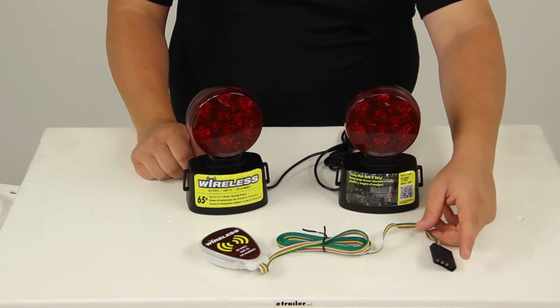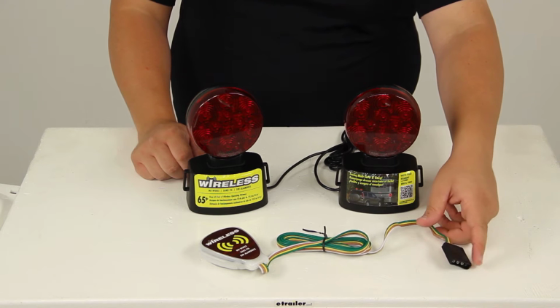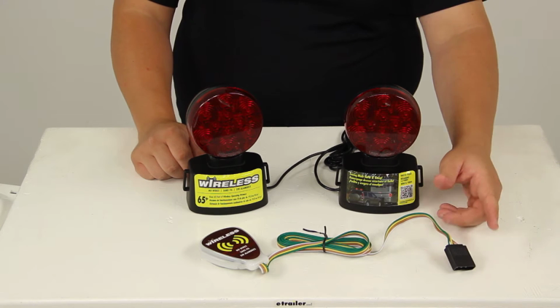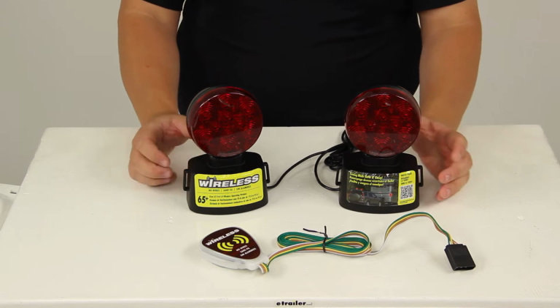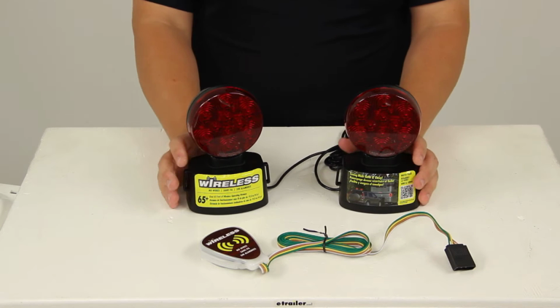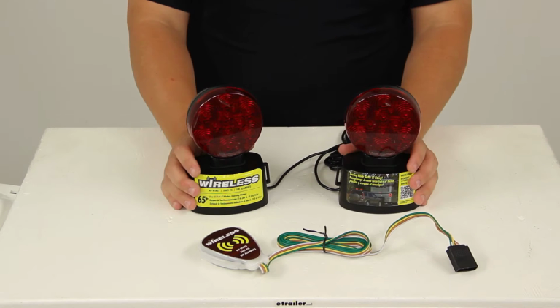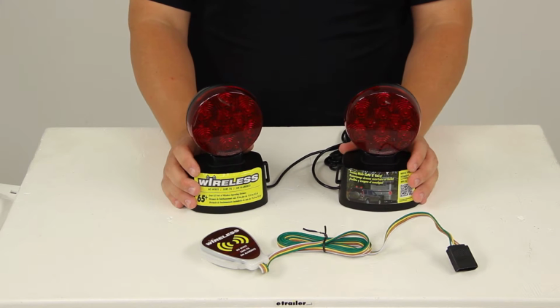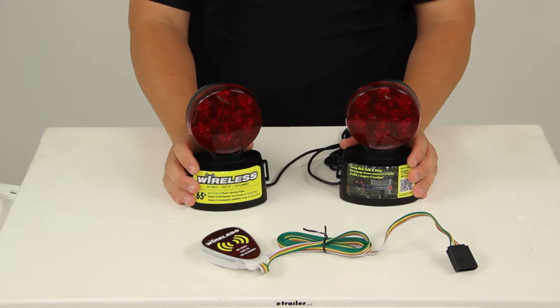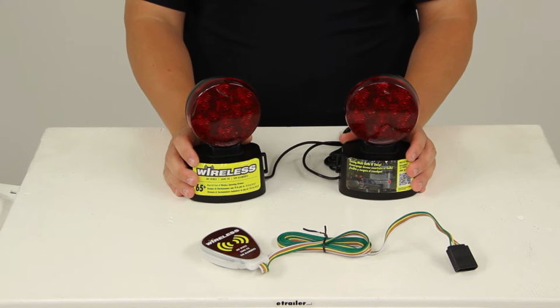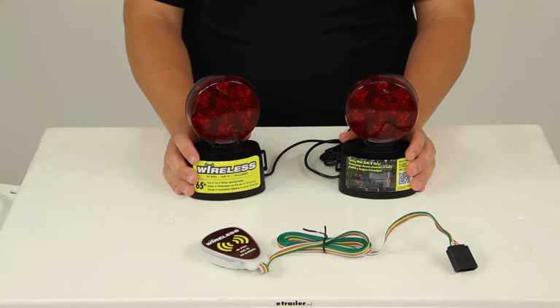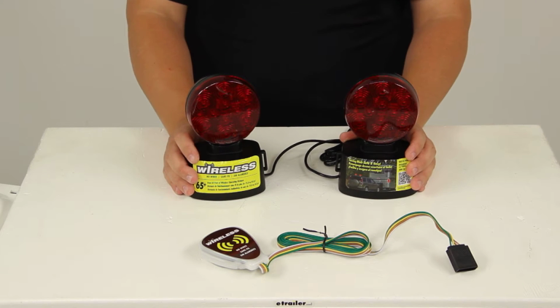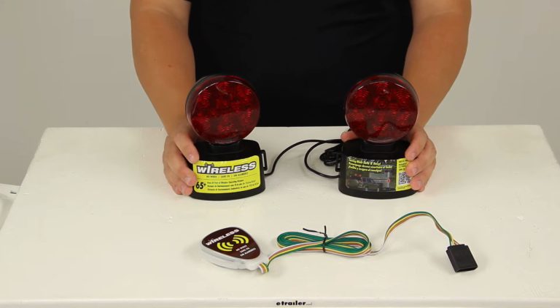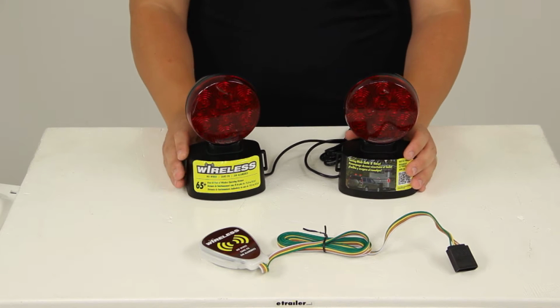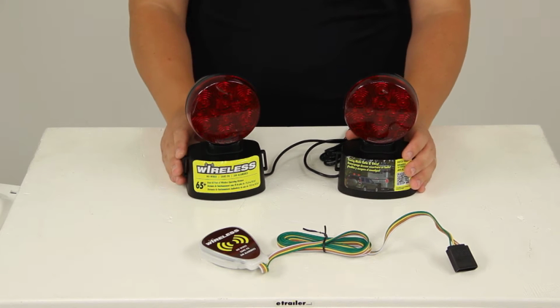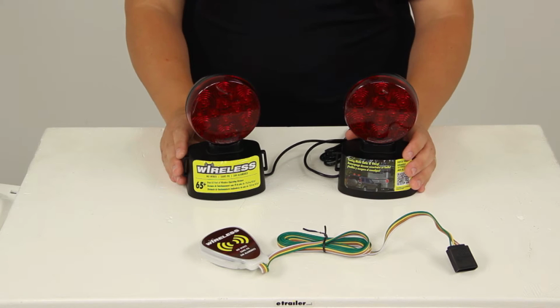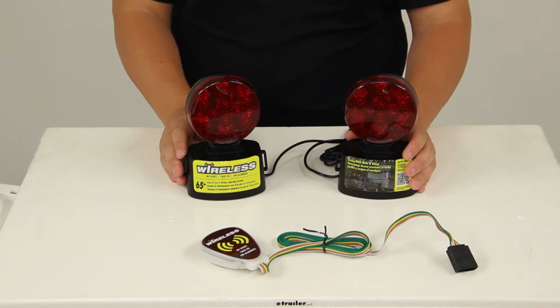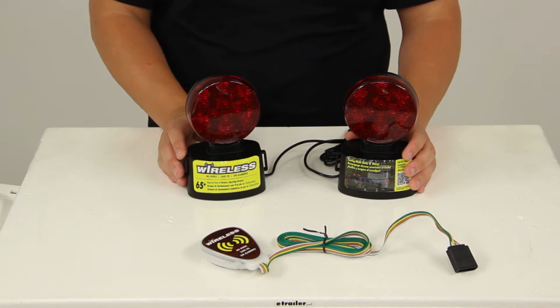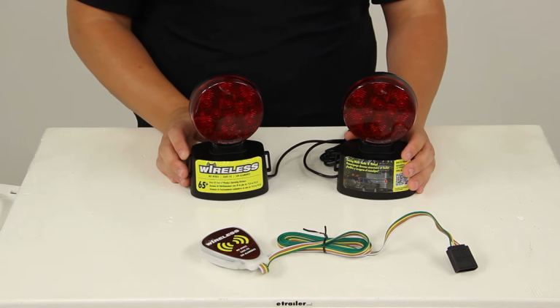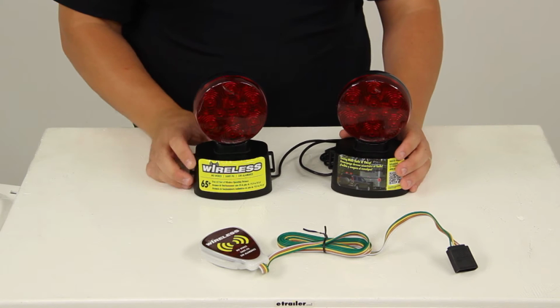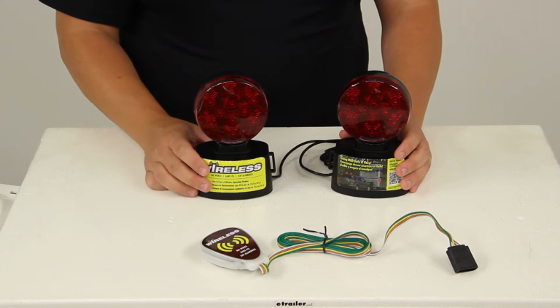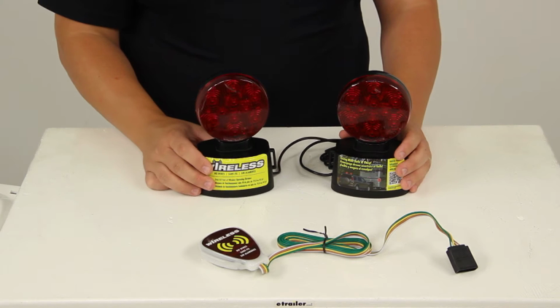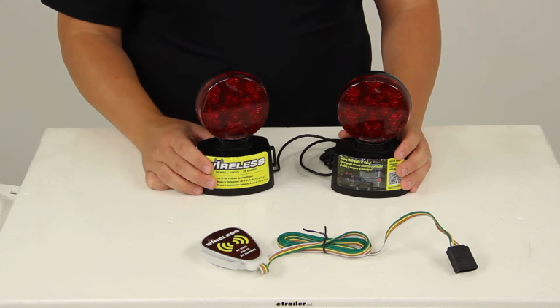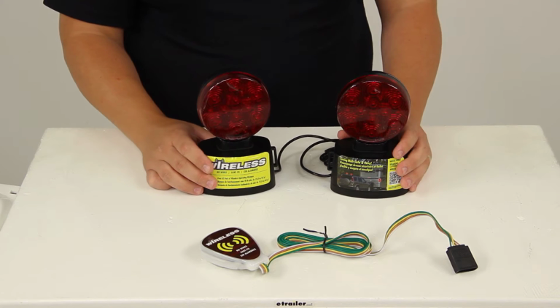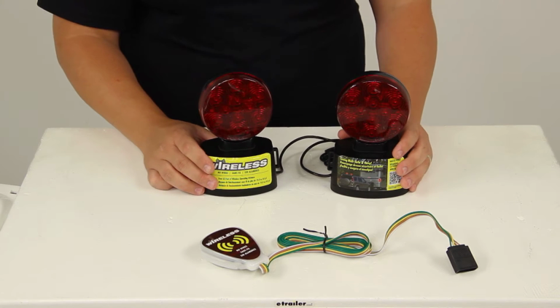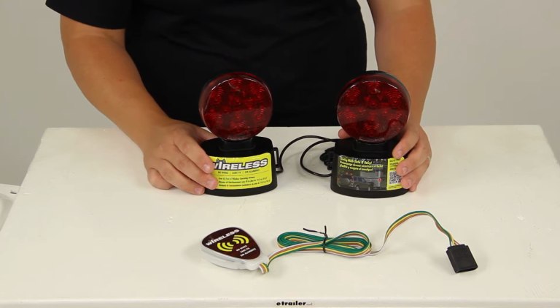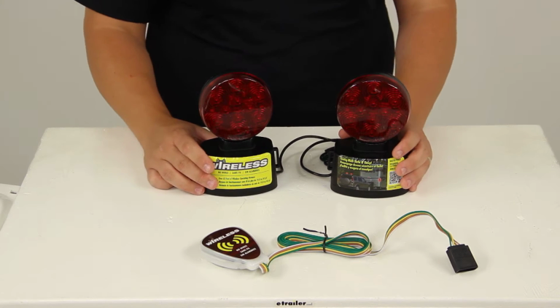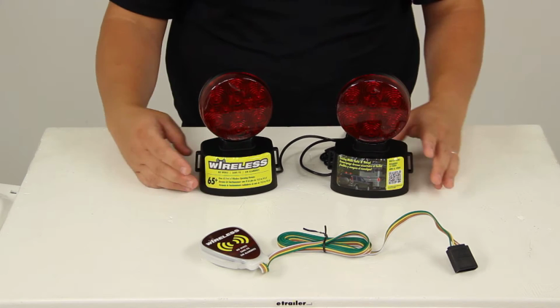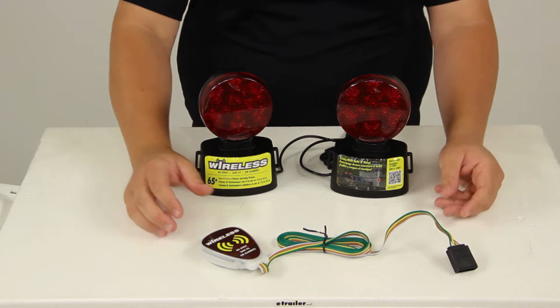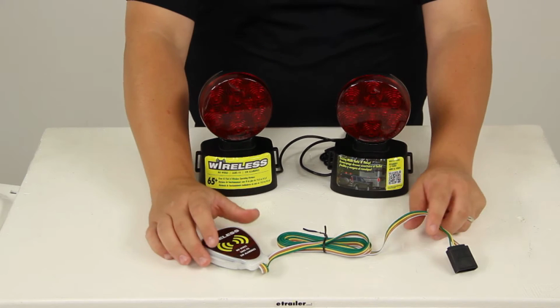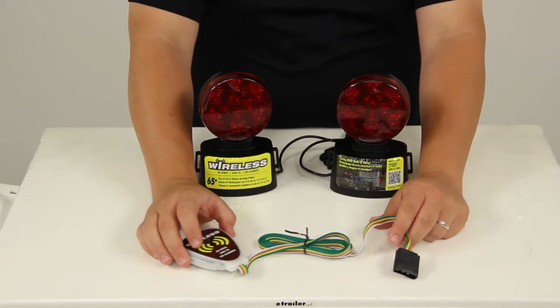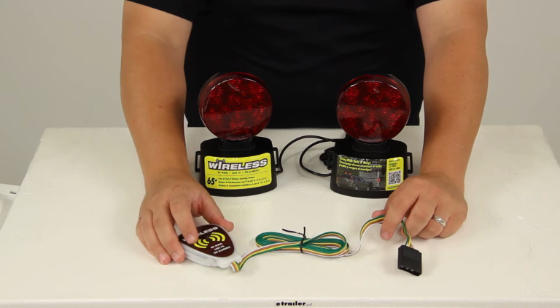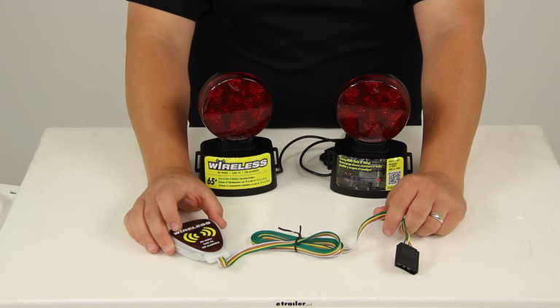The removable tow lights are going to provide your stop, tail, and turn functions for your trailer or towed car. They eliminate the need to wire your trailer or tap into the wiring on your towed vehicle.